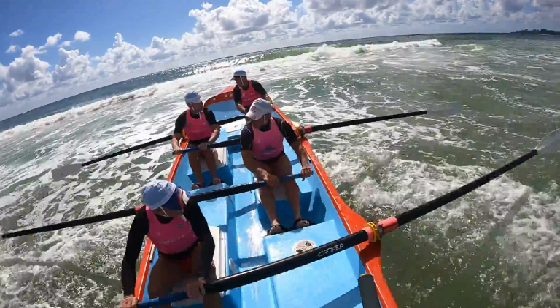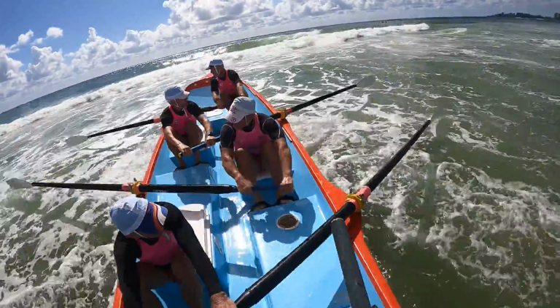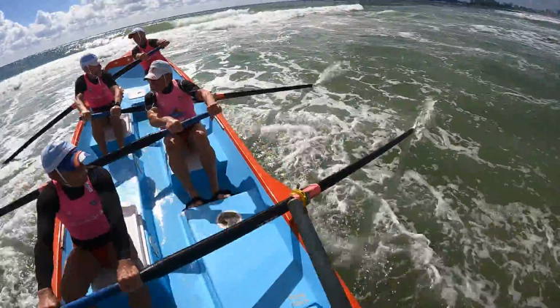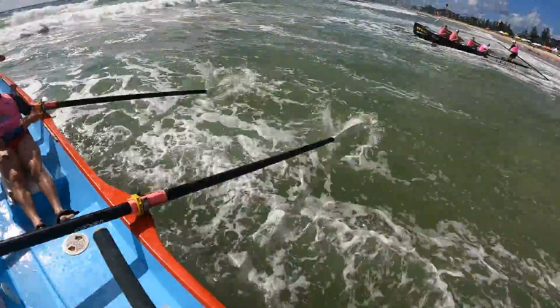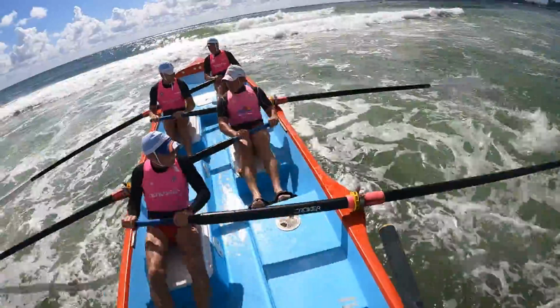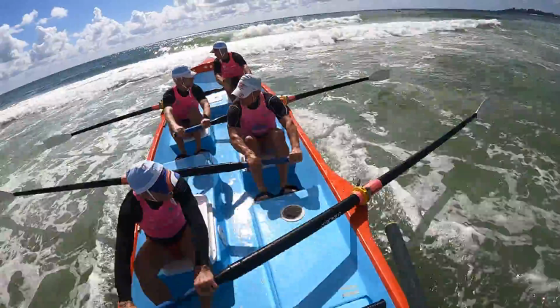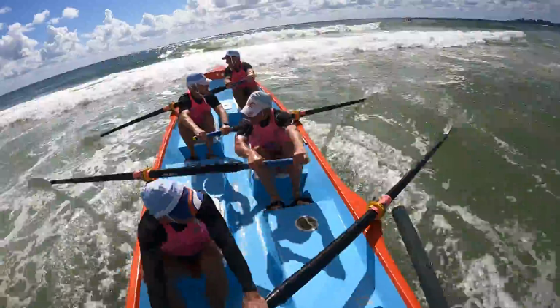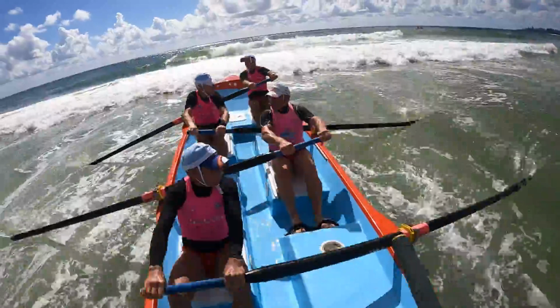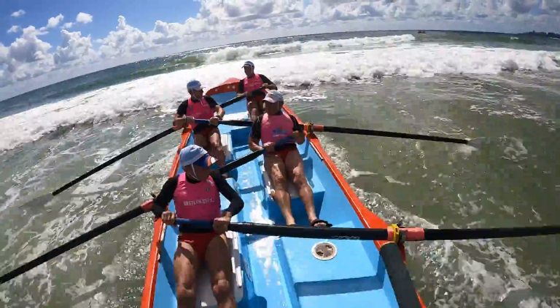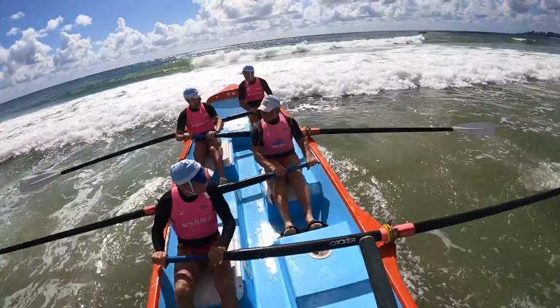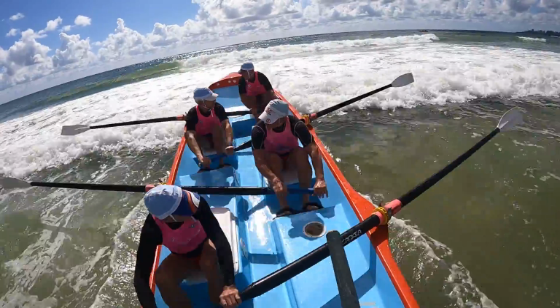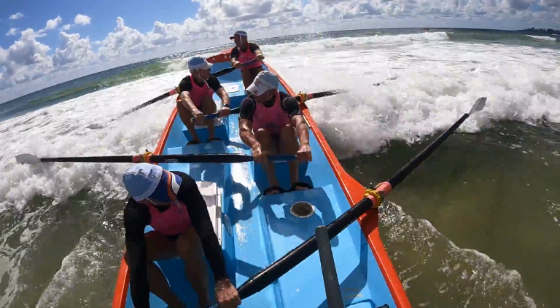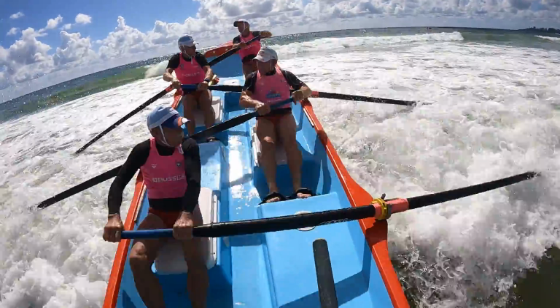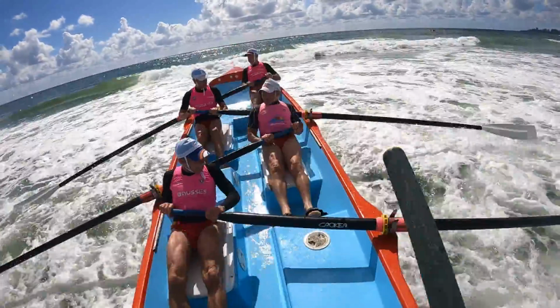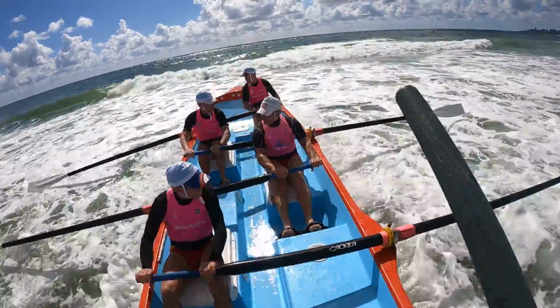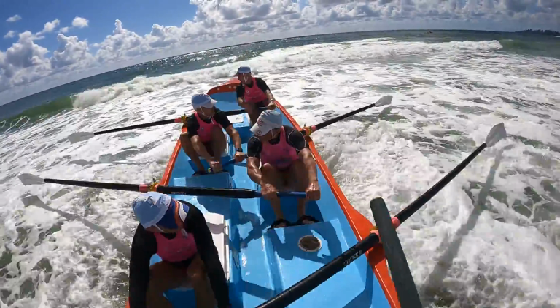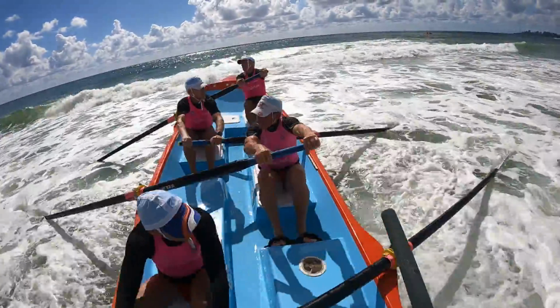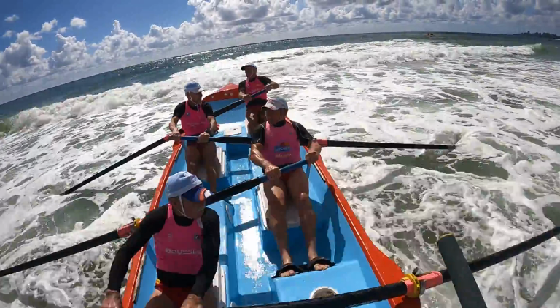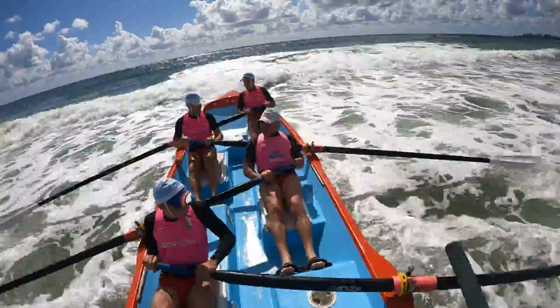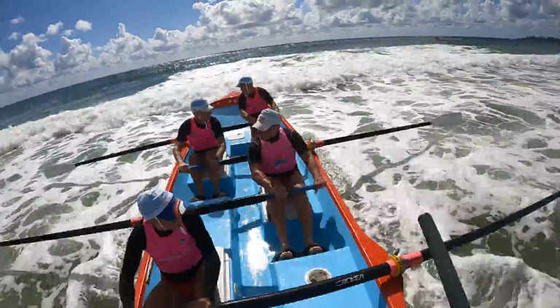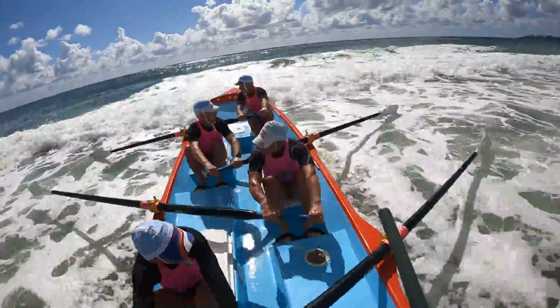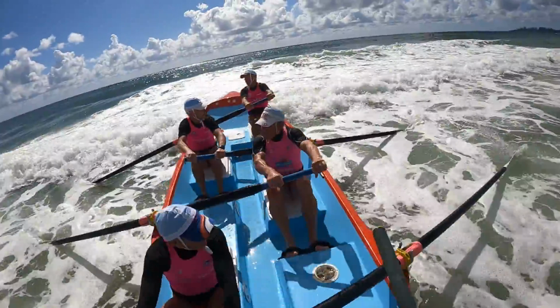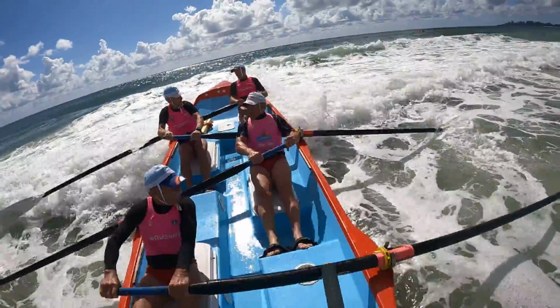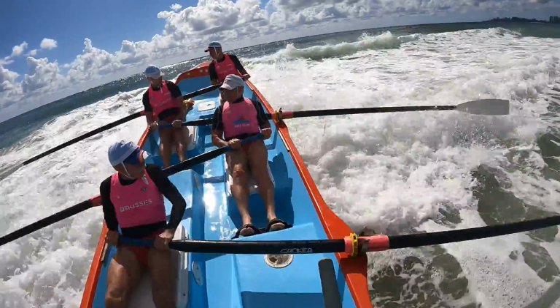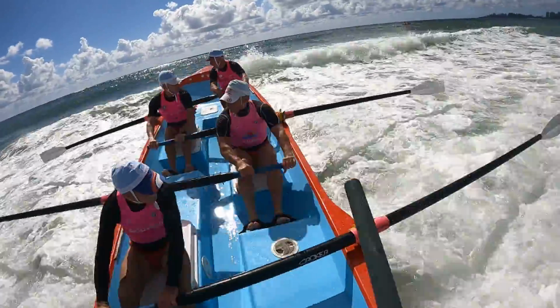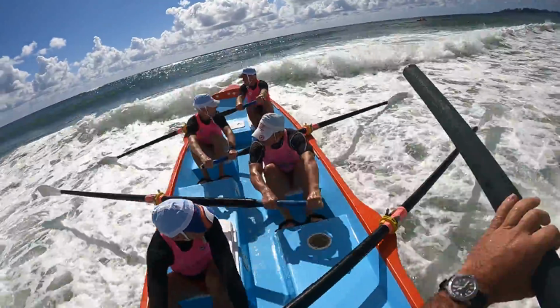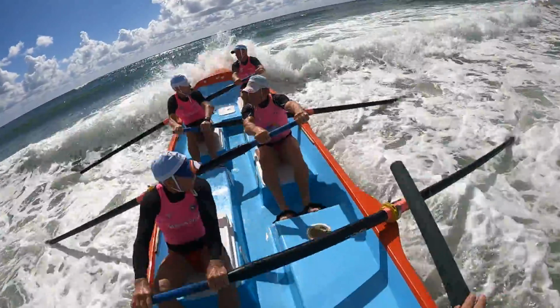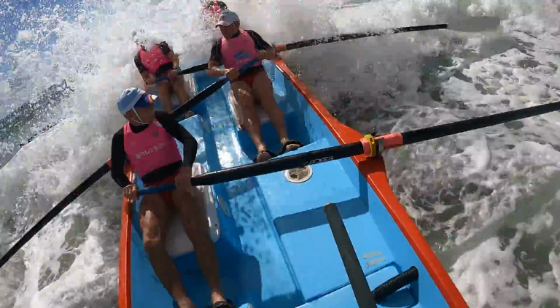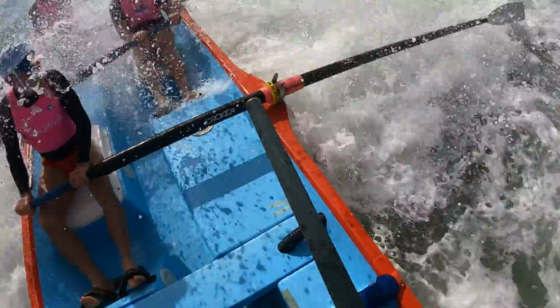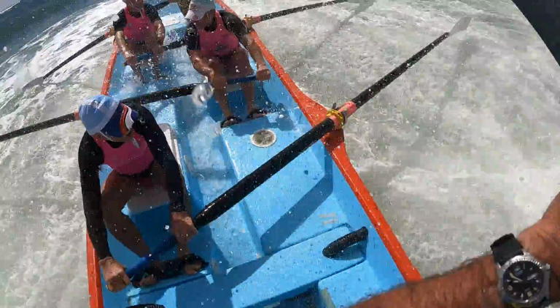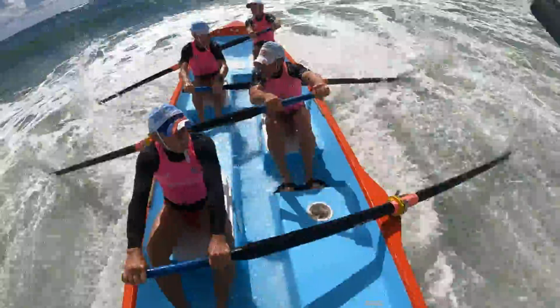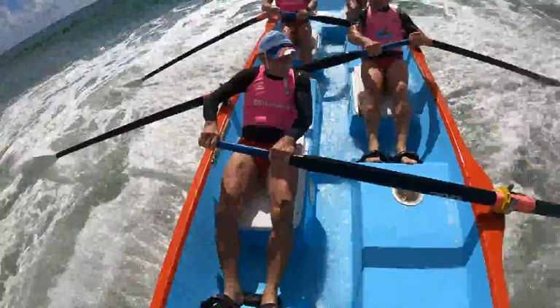Couple of little ones that go through but nothing else. First little one there. Drive it over that. Another little one again. There's another one right behind. Up again. And go now.